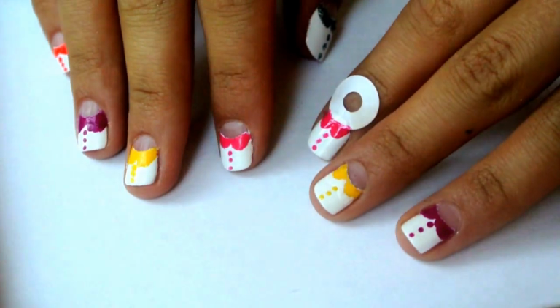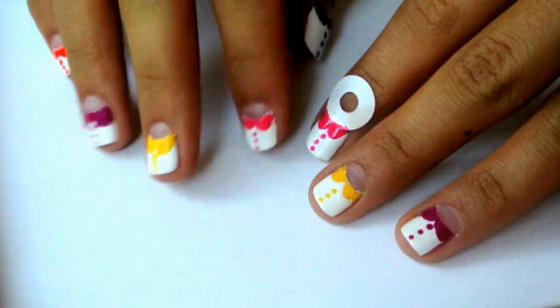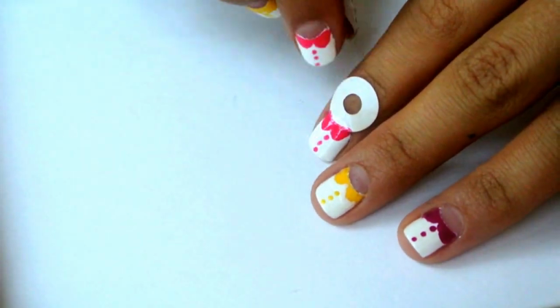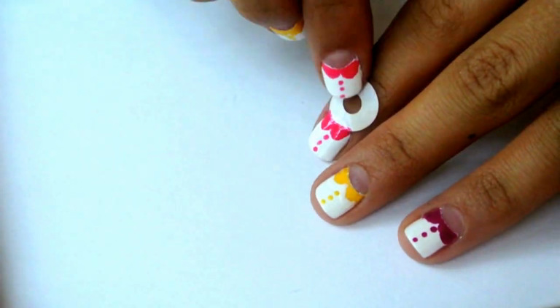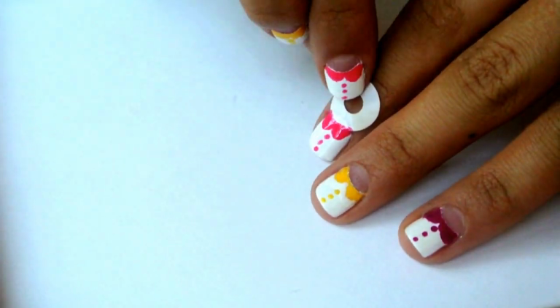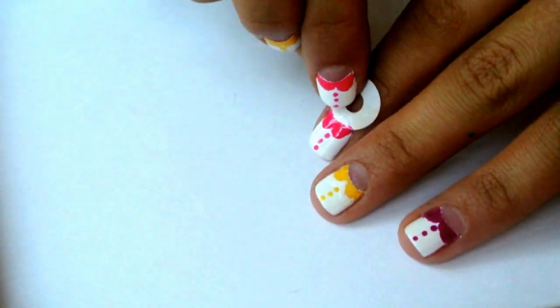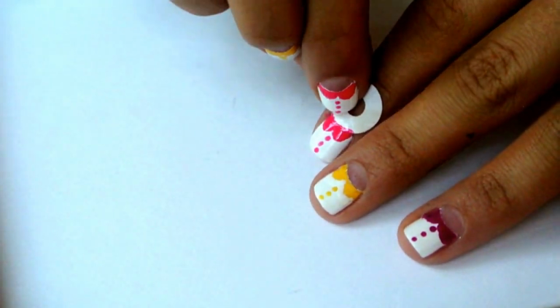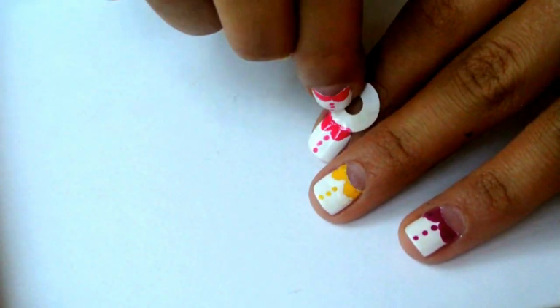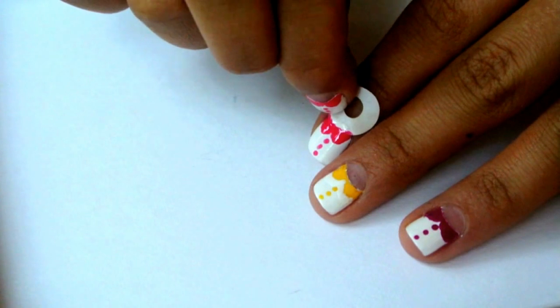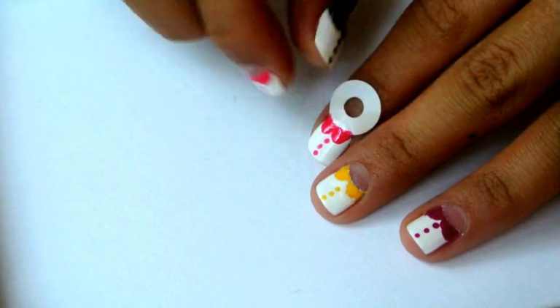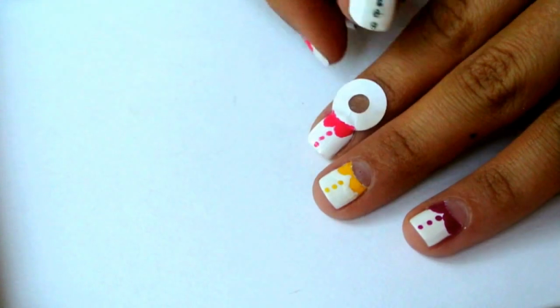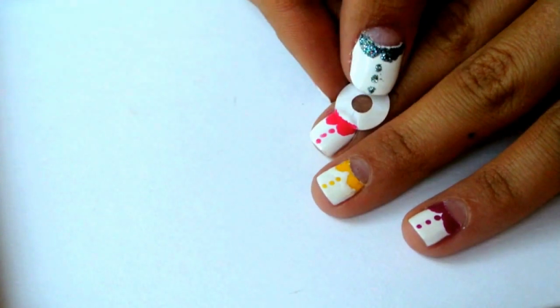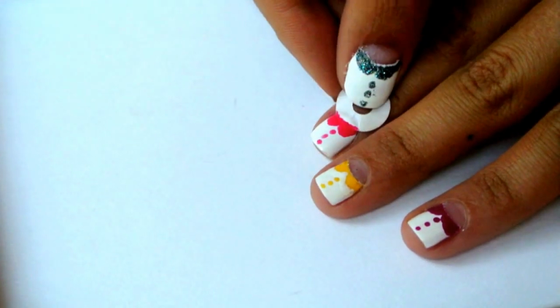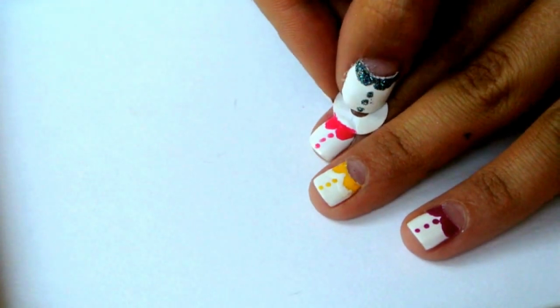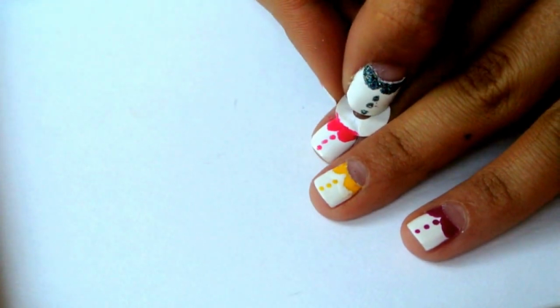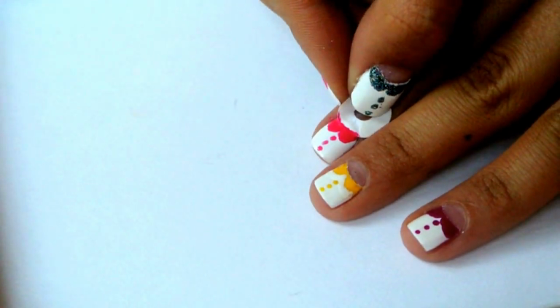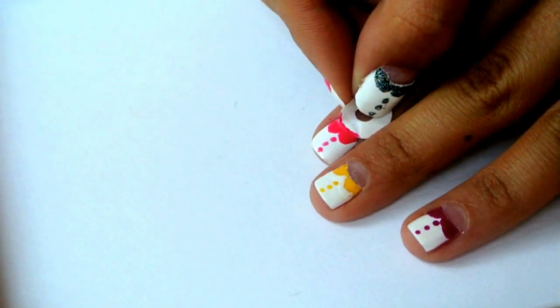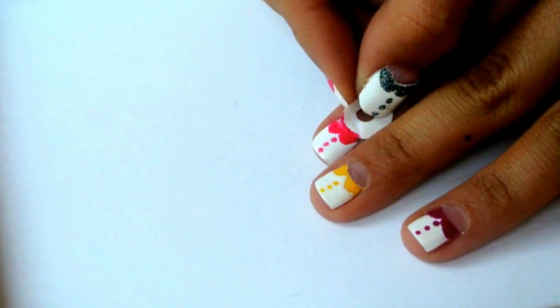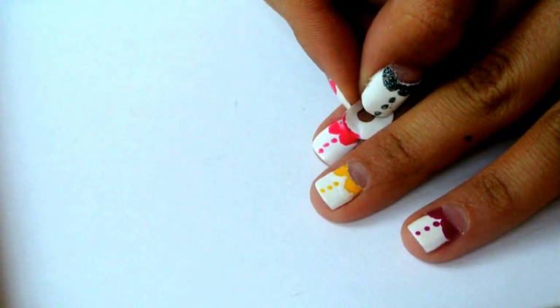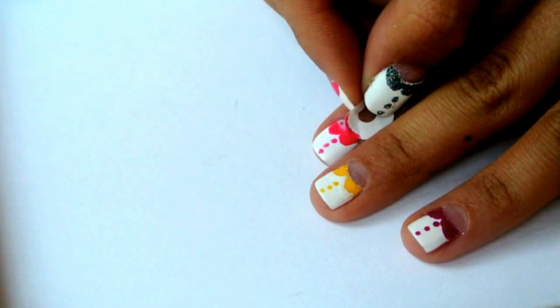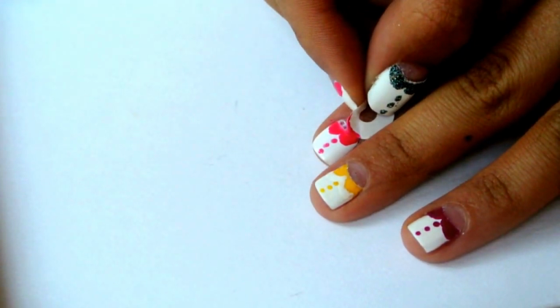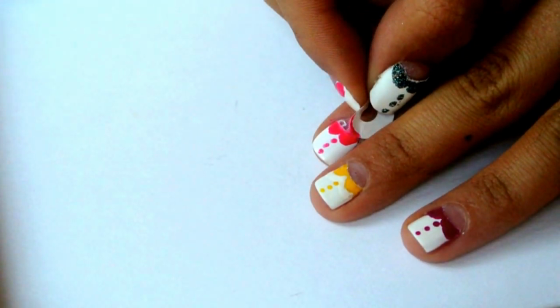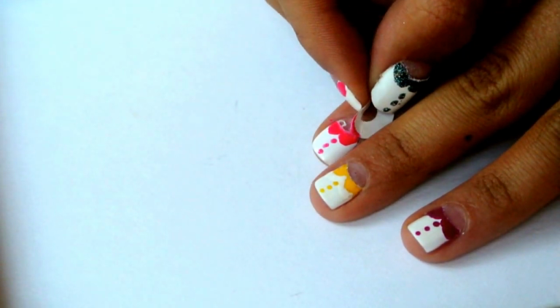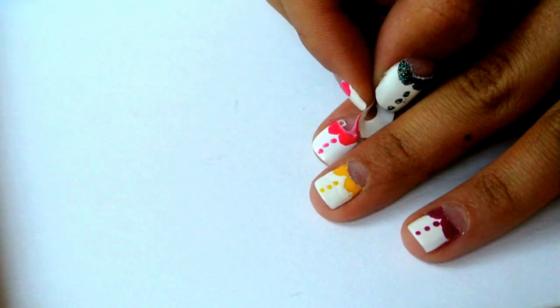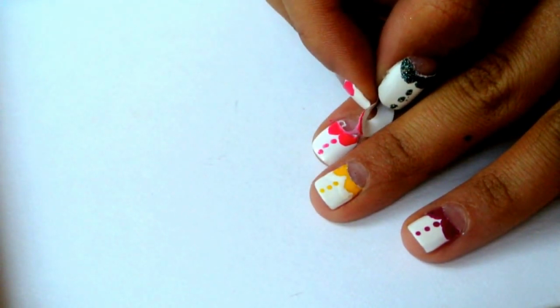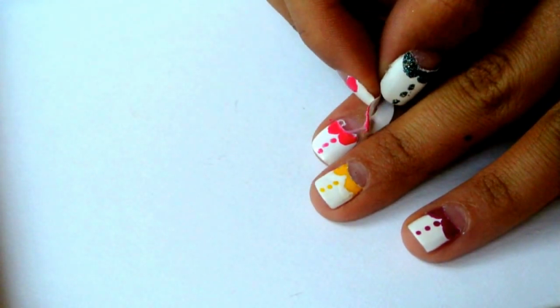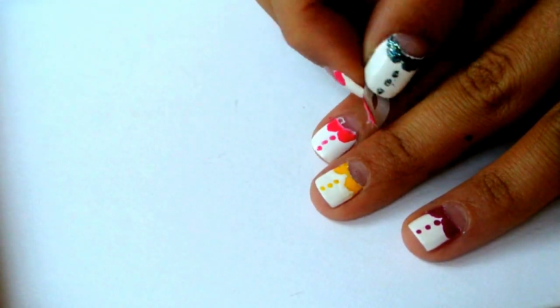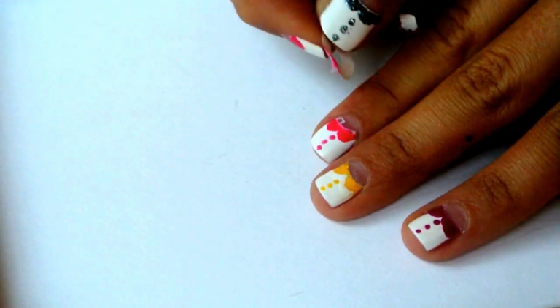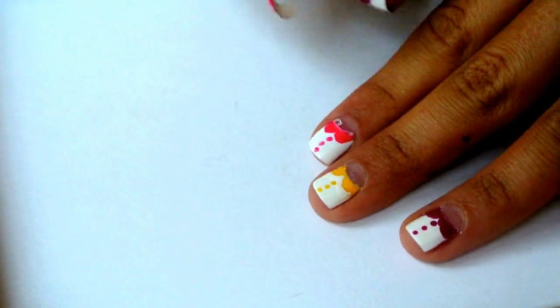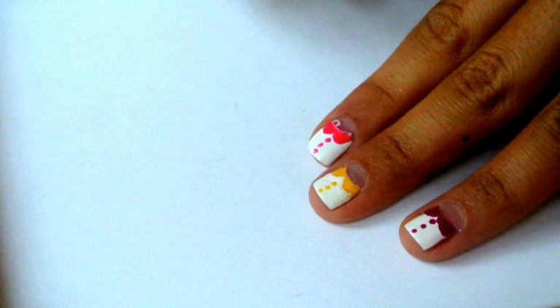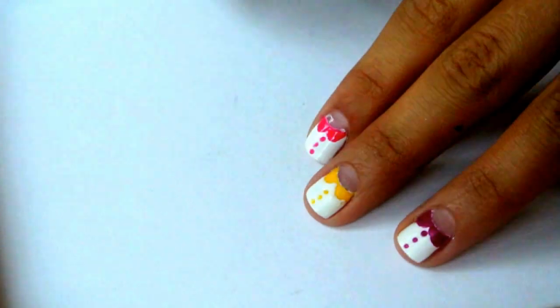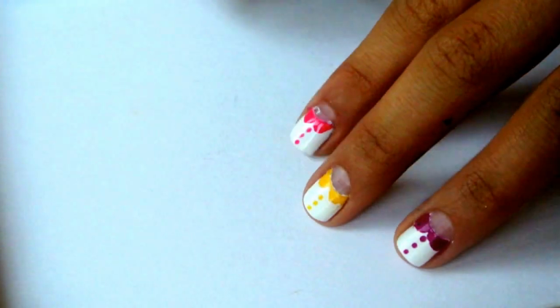Let everything dry and then peel off the sticker. If there would be a base coat, you would peel it off as well and then destroy everything.